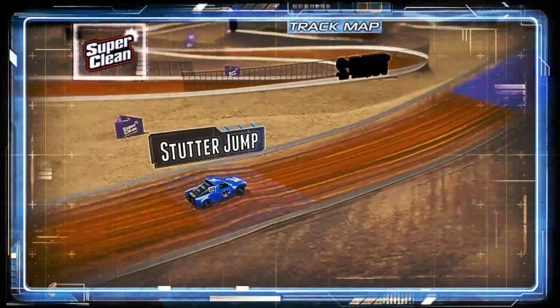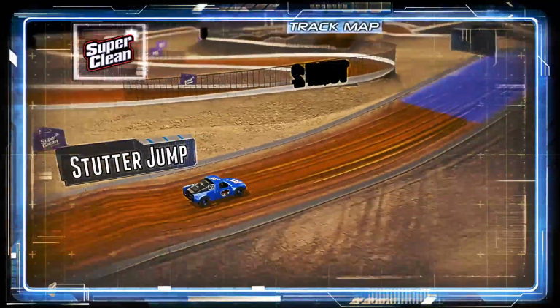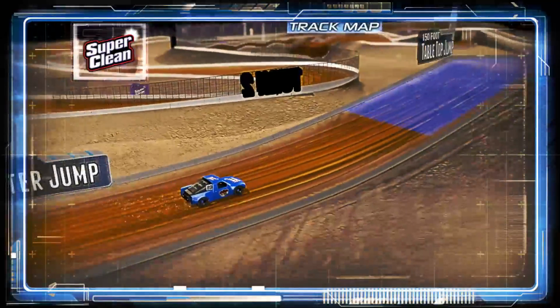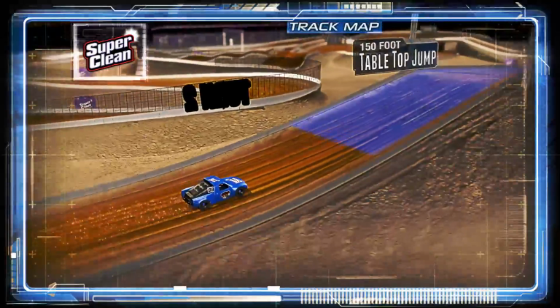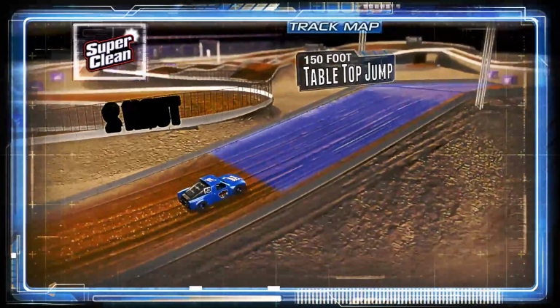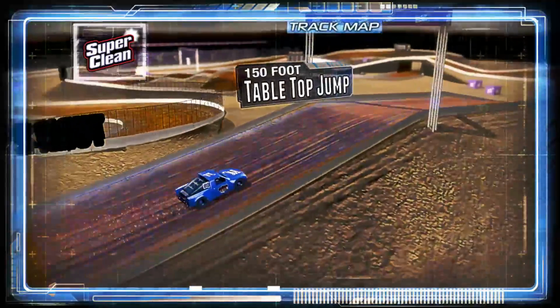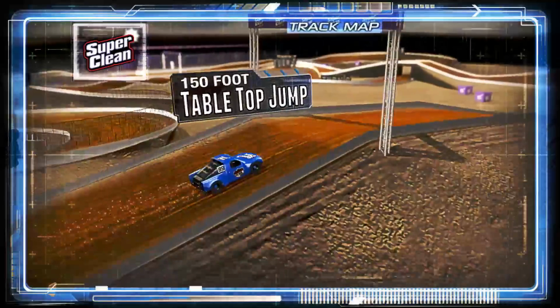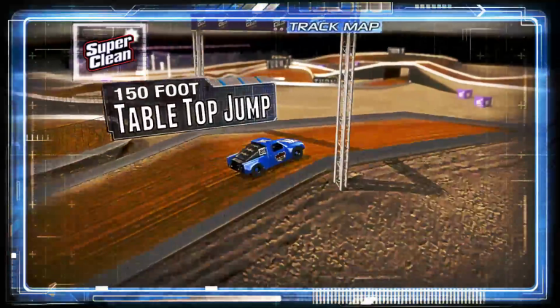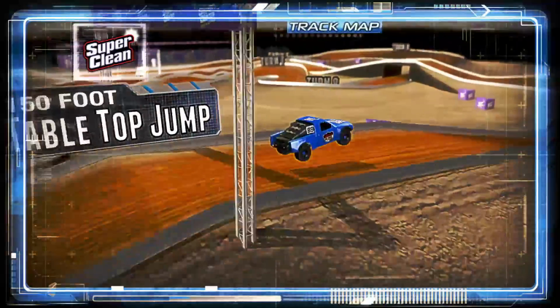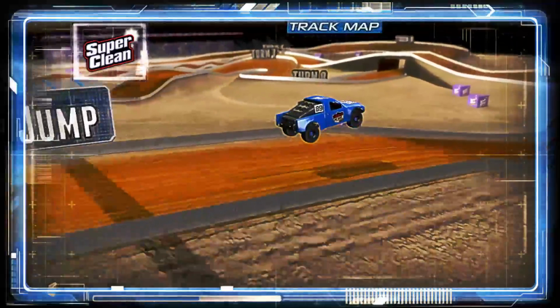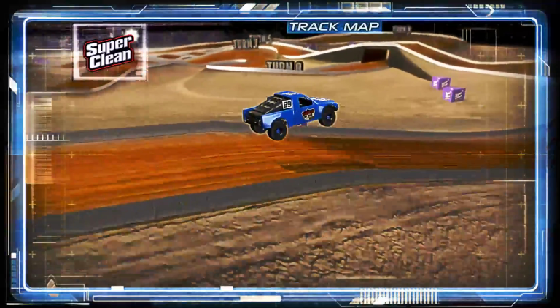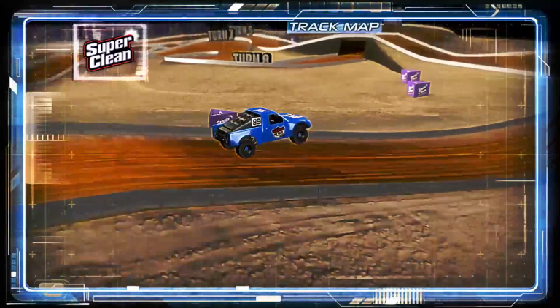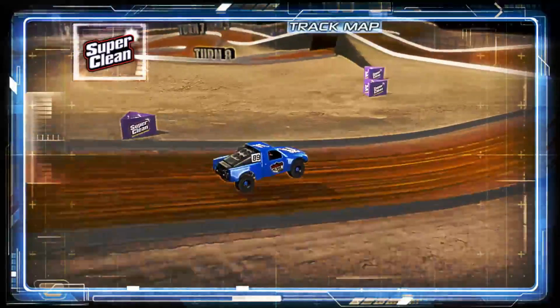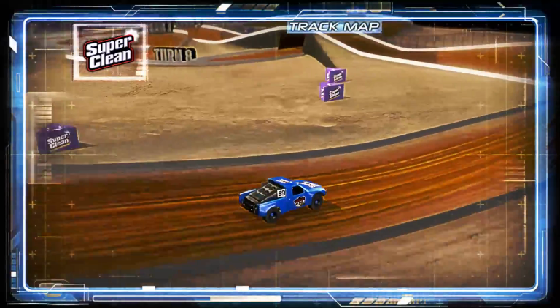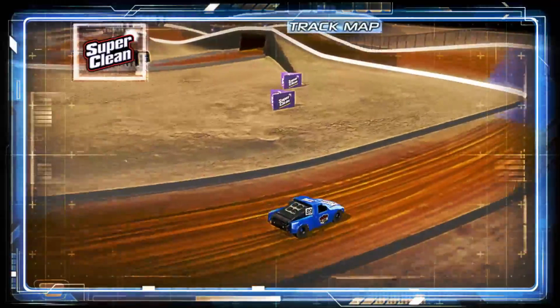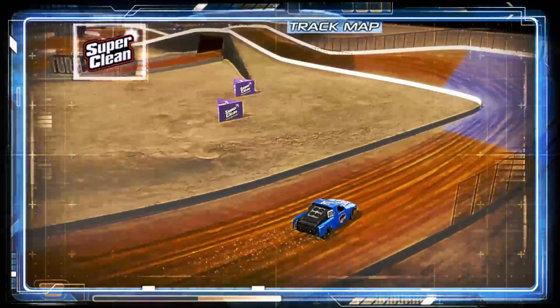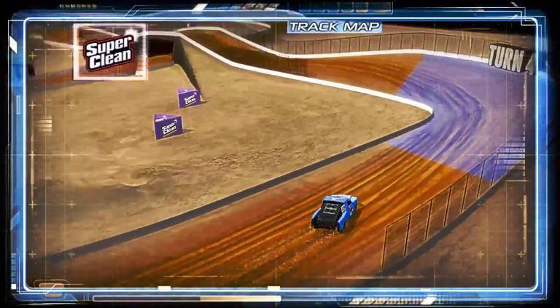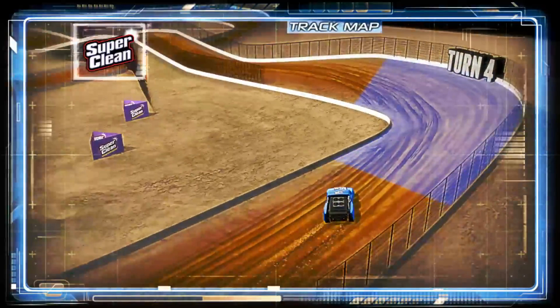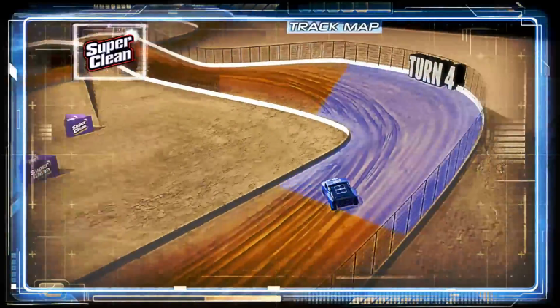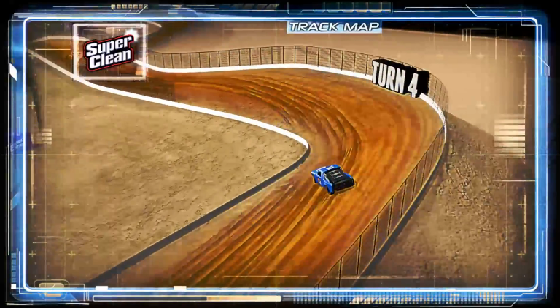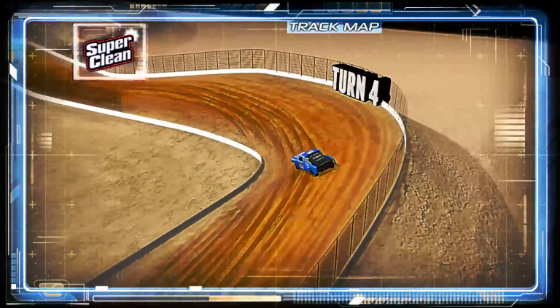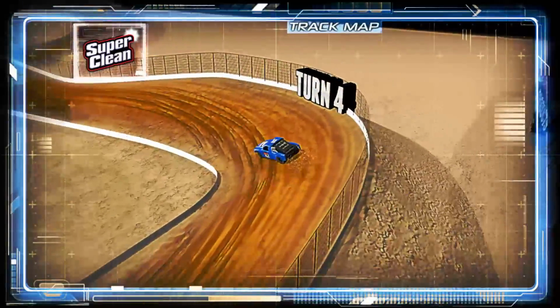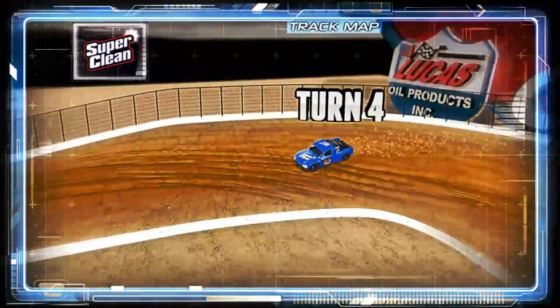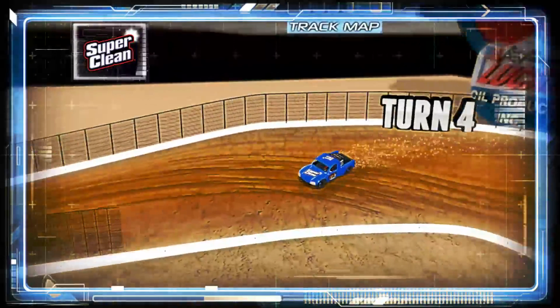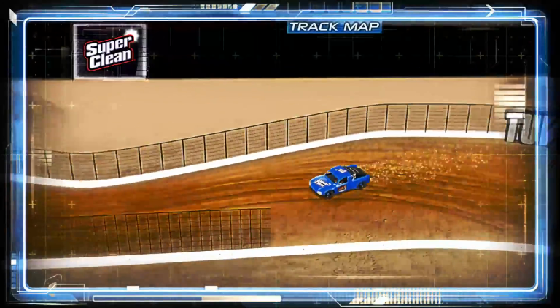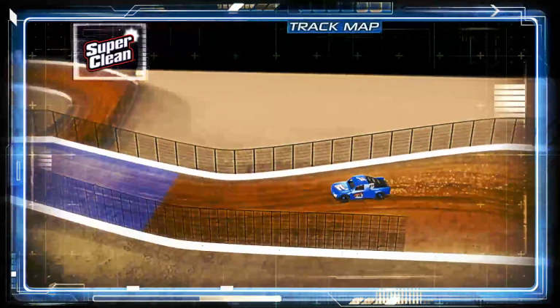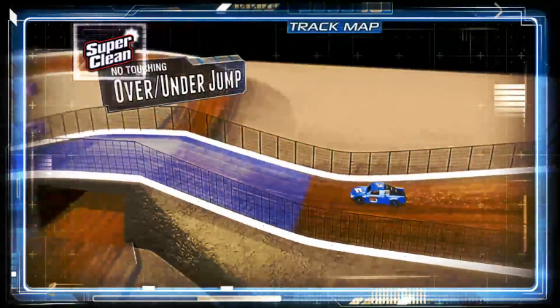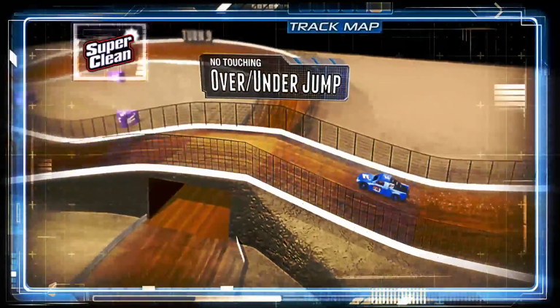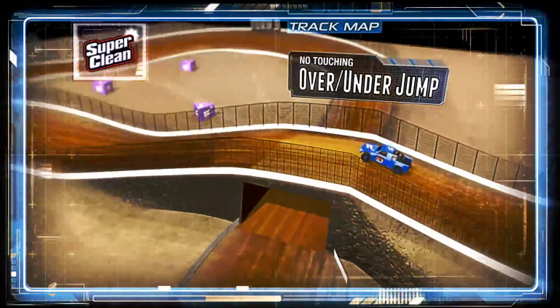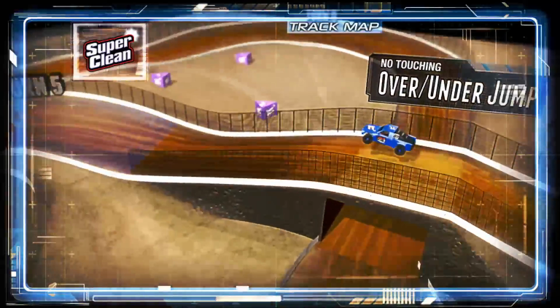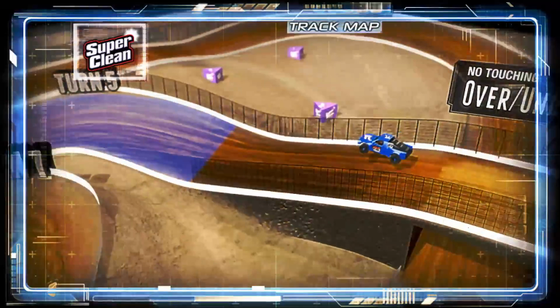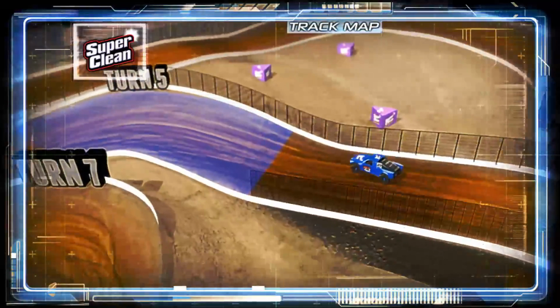This will be exciting. Then it's only 170 feet to the sweet spot. Air it out, go massive, check it up into turn four and get yourself set up to go over.